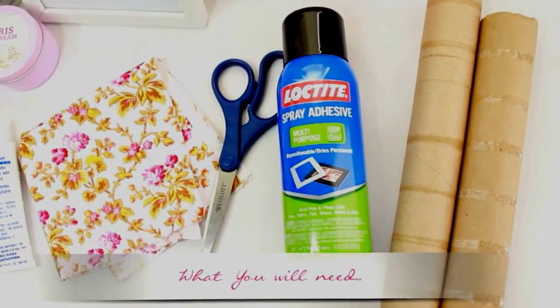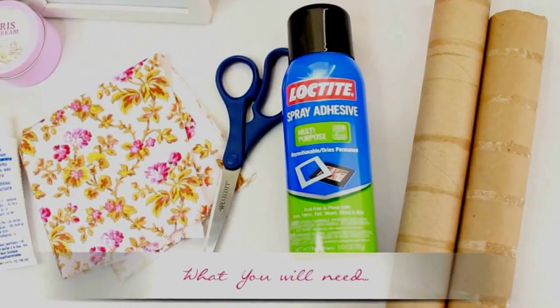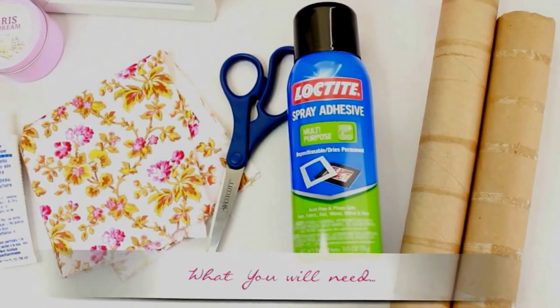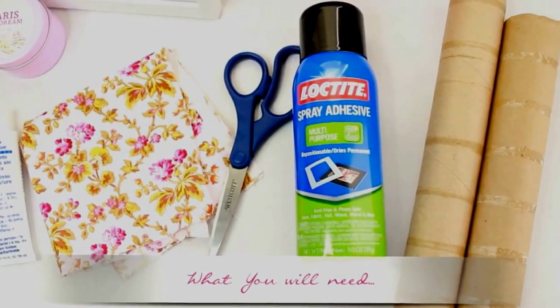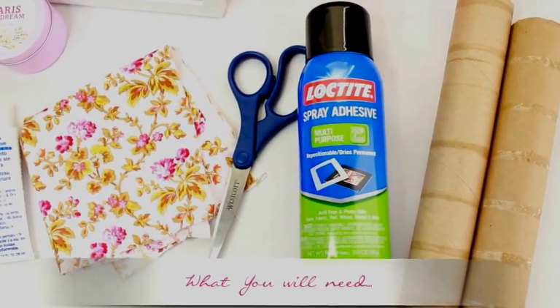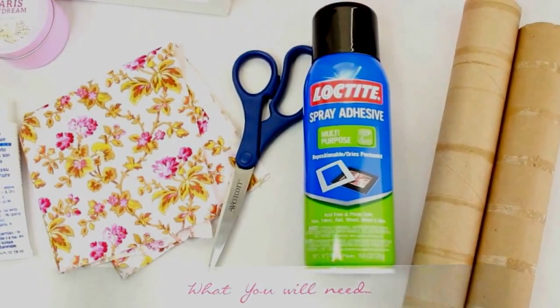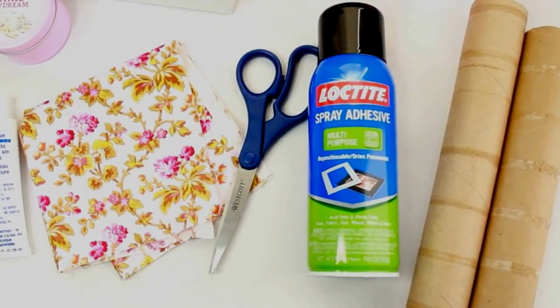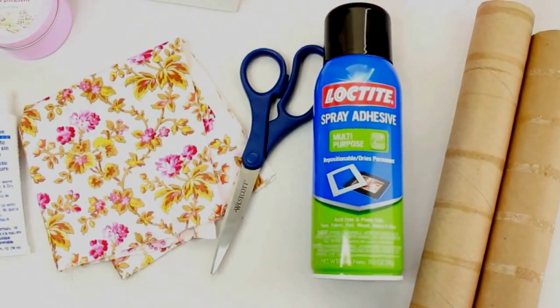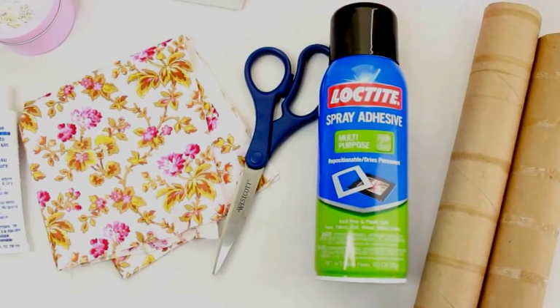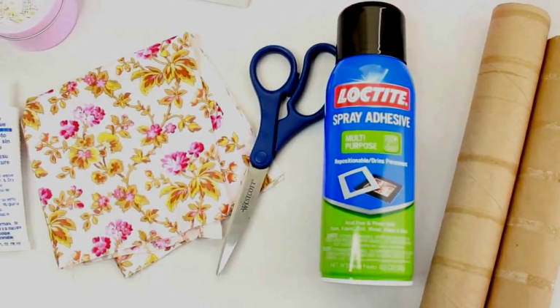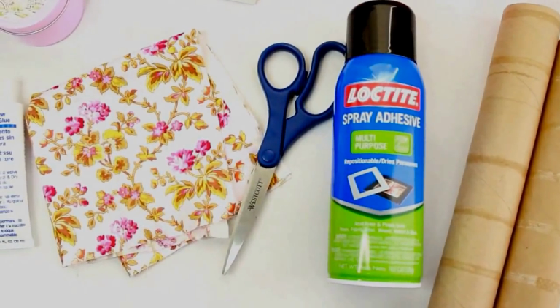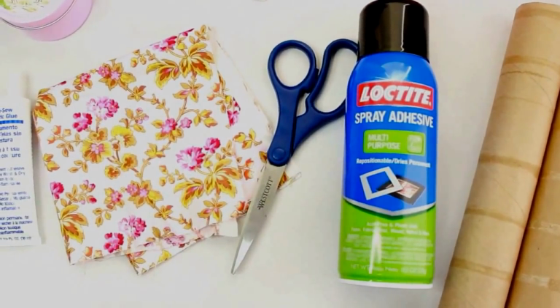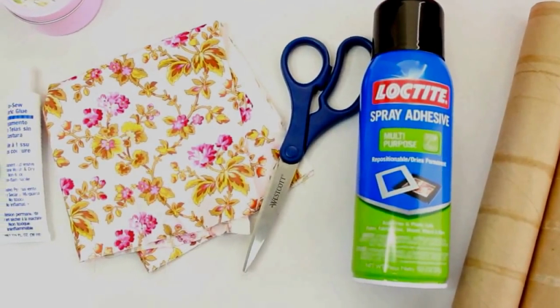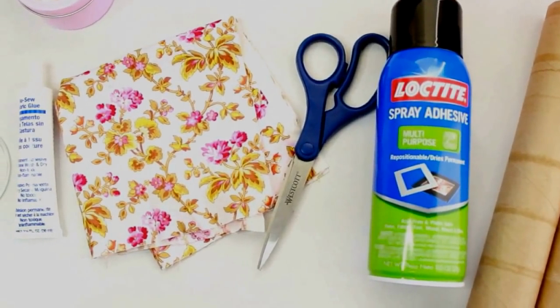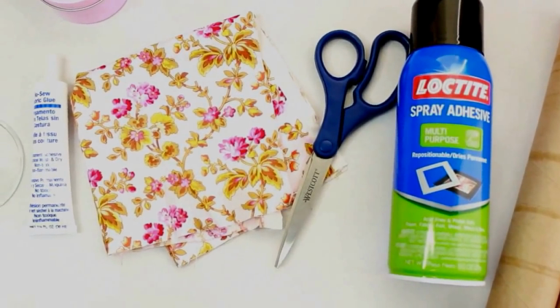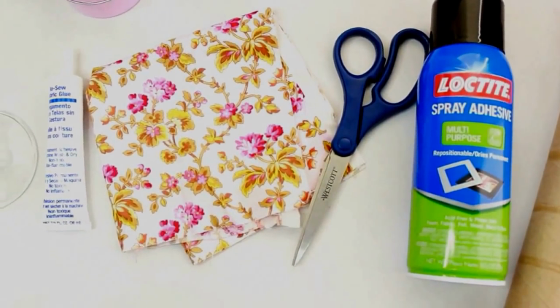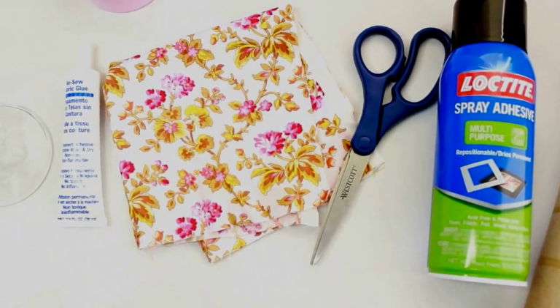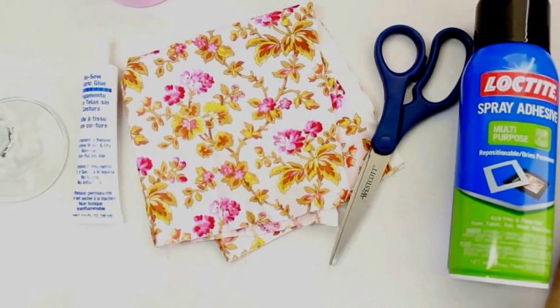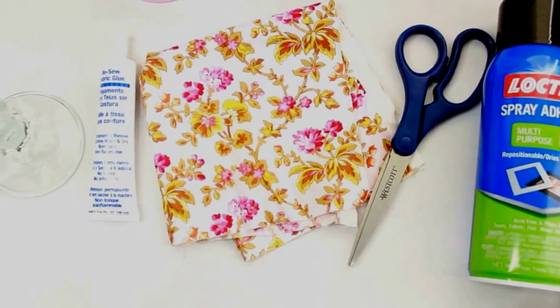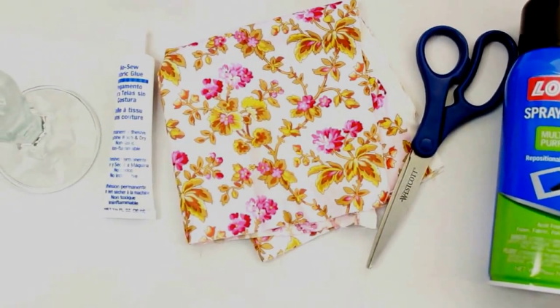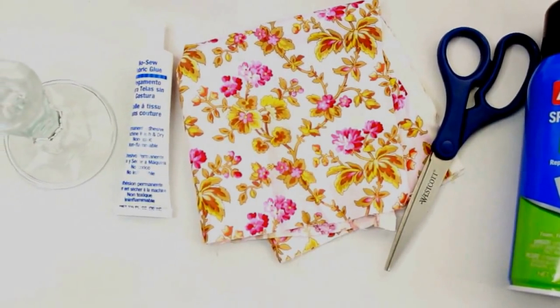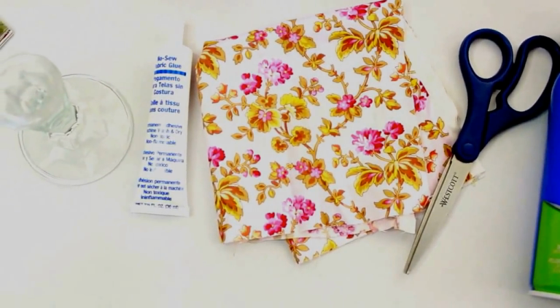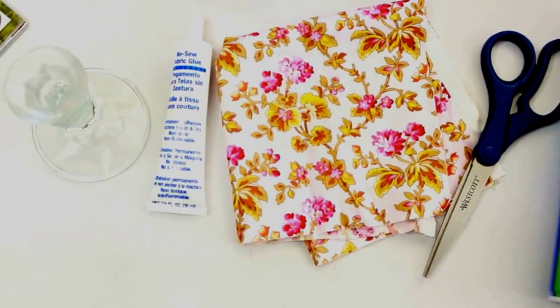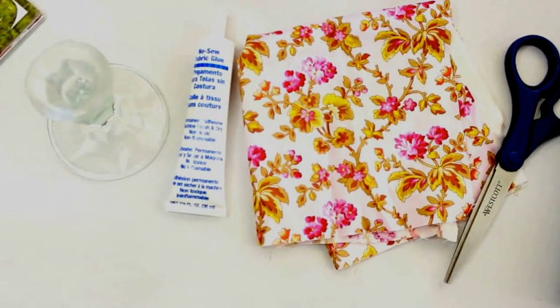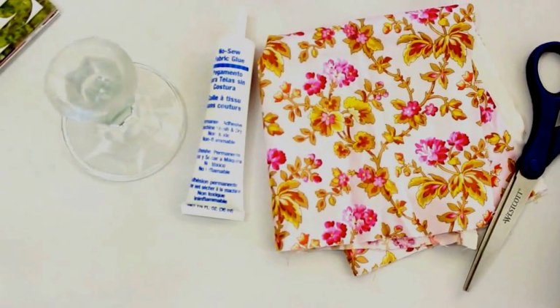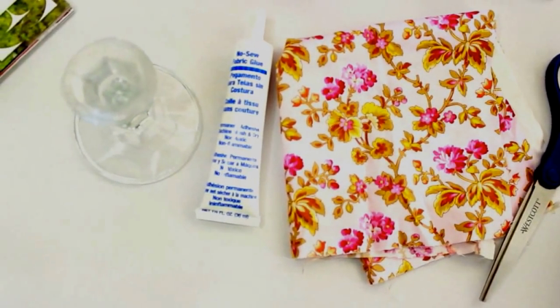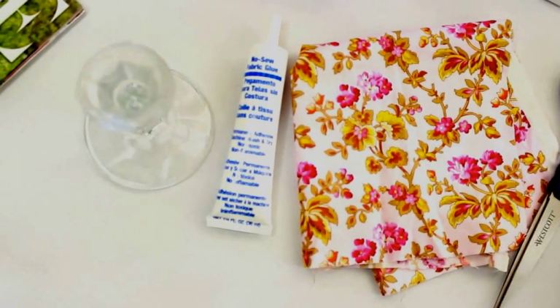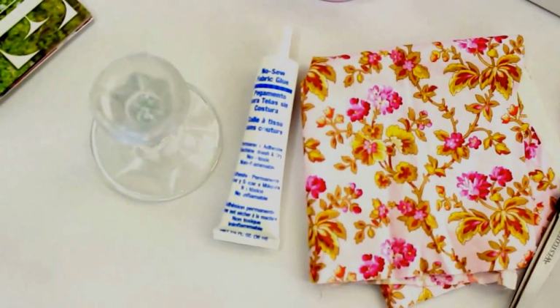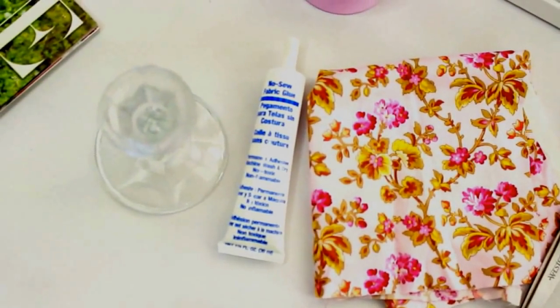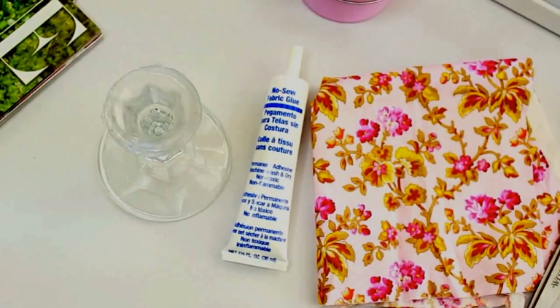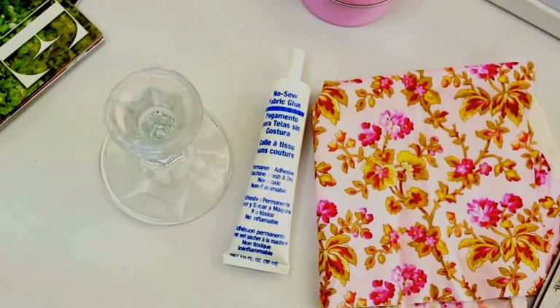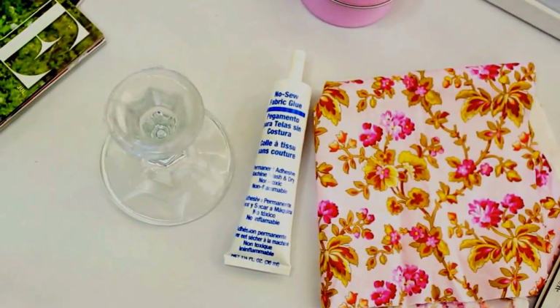You will need two paper towels, spray-on glue adhesive, a pair of scissors, any style or pattern of fabric, fabric glue which is optional, and a candle holder which you will find at your local thrift store, Walmart, or even Target.